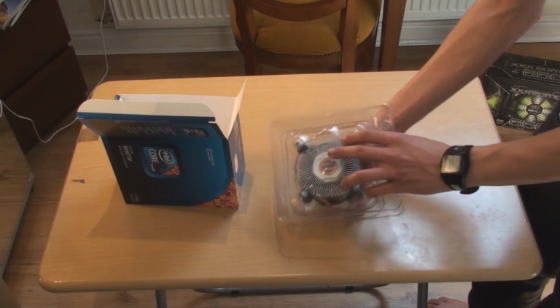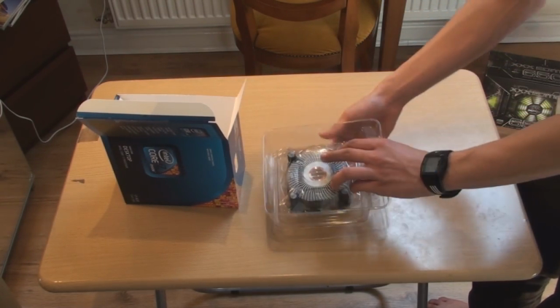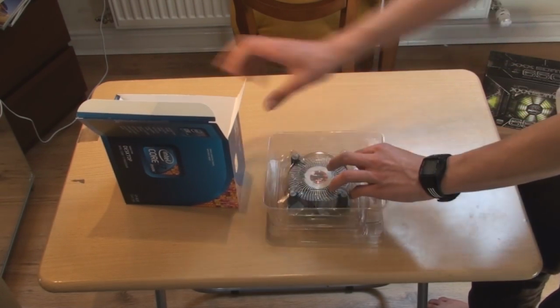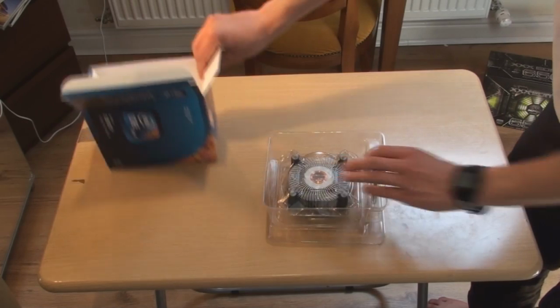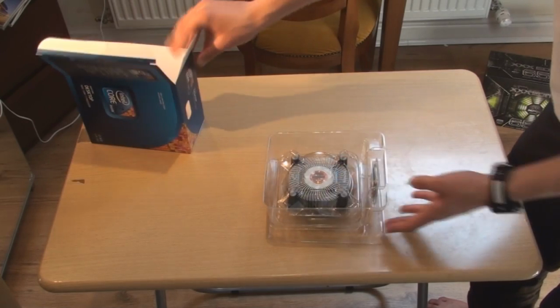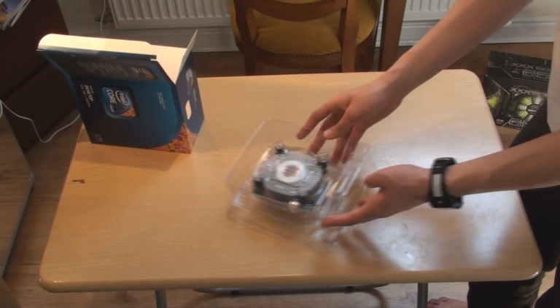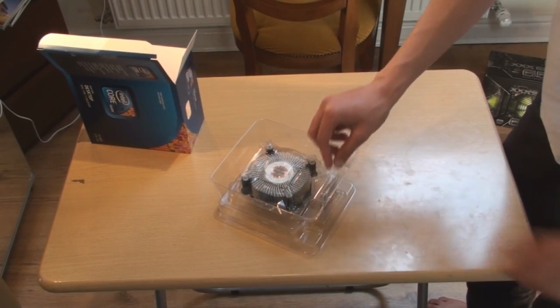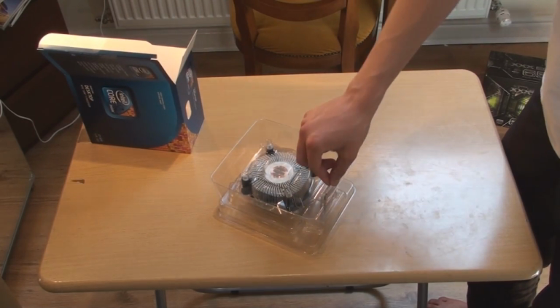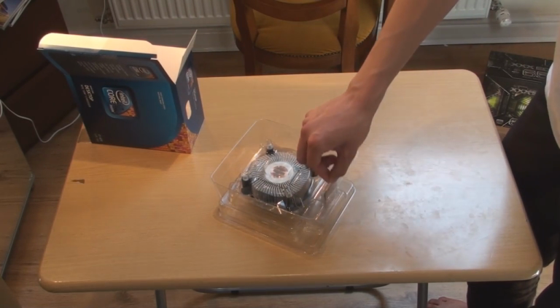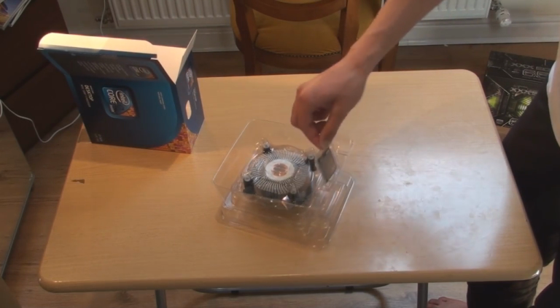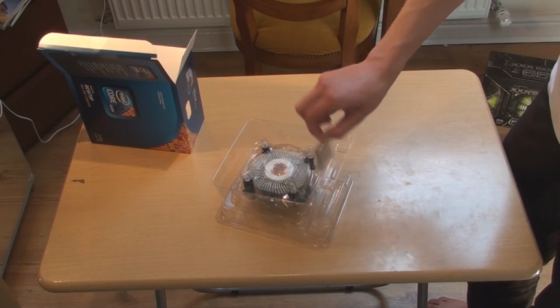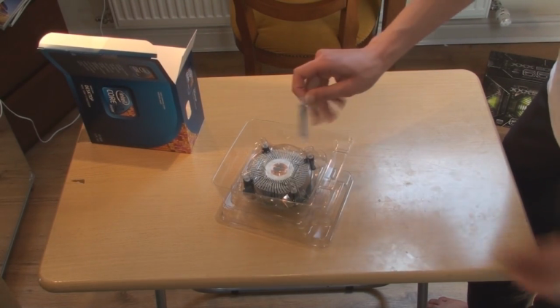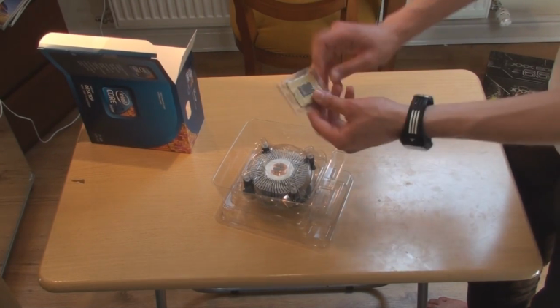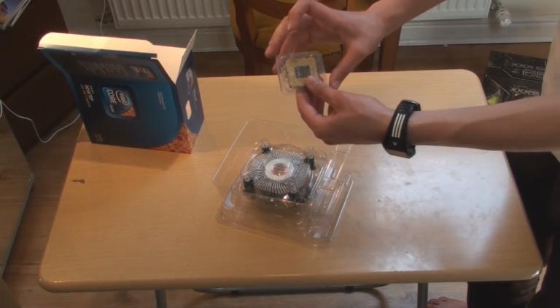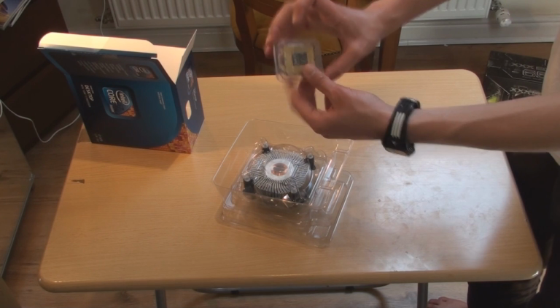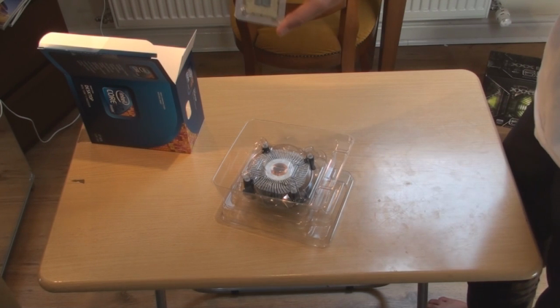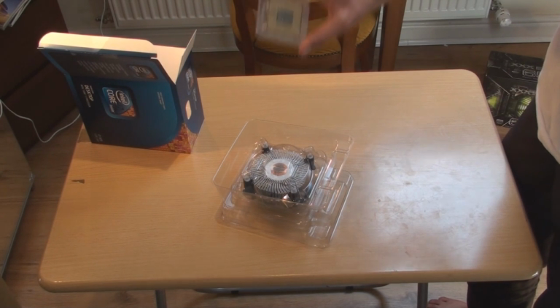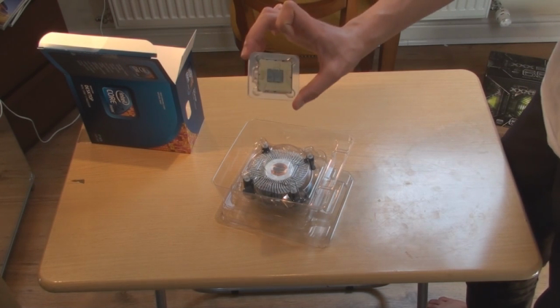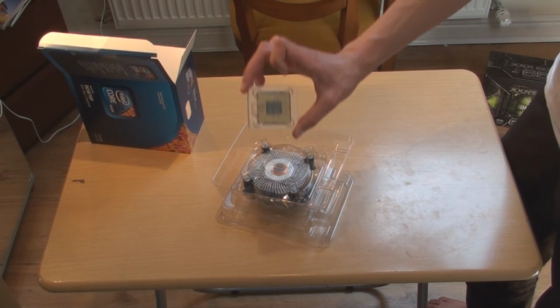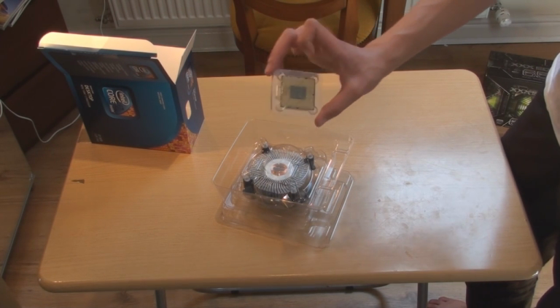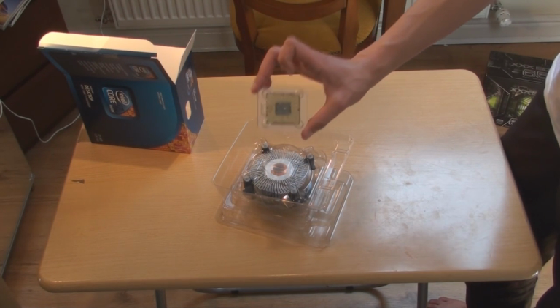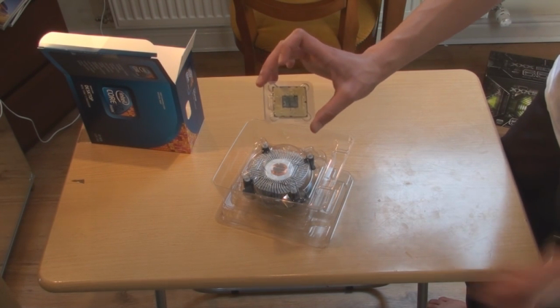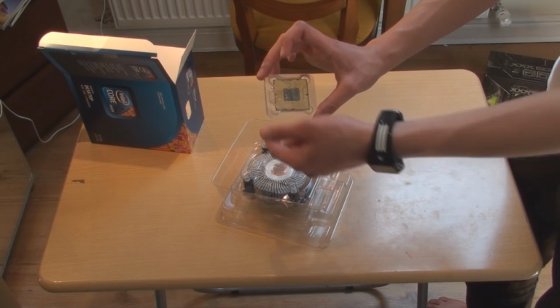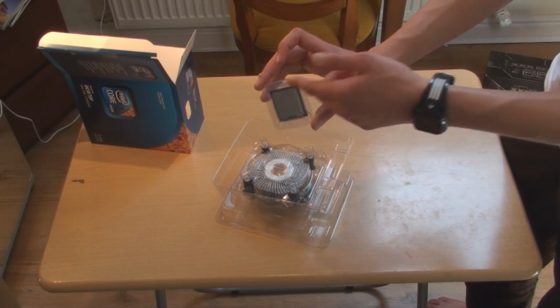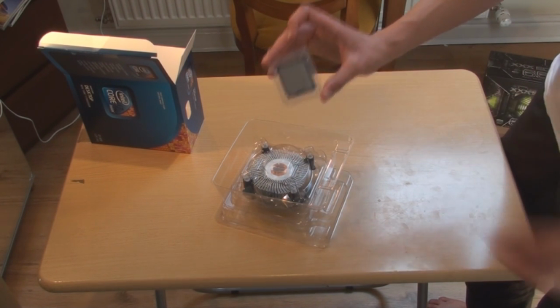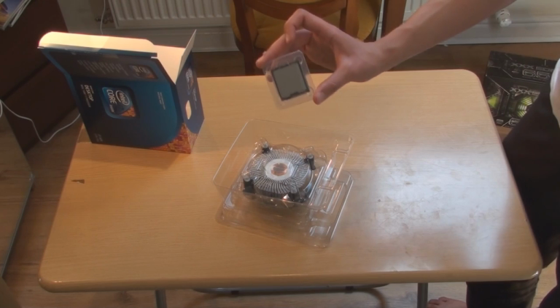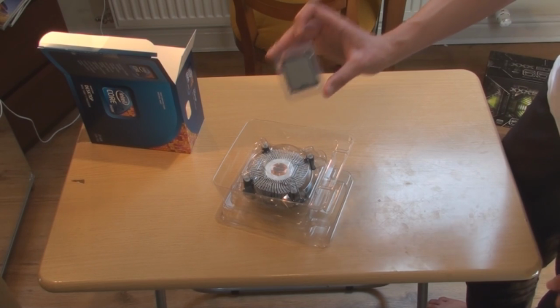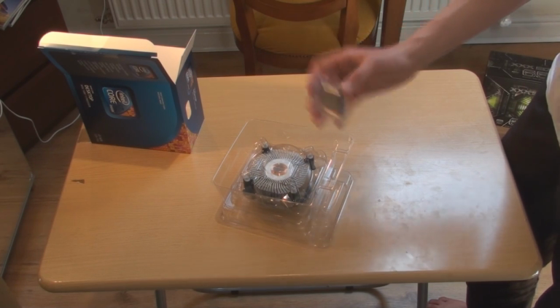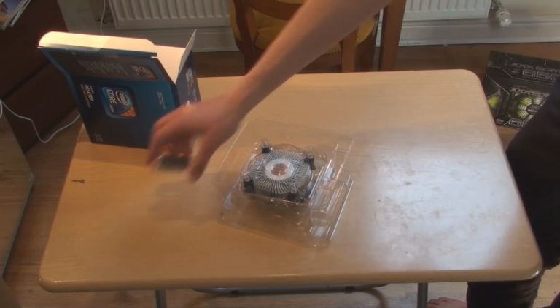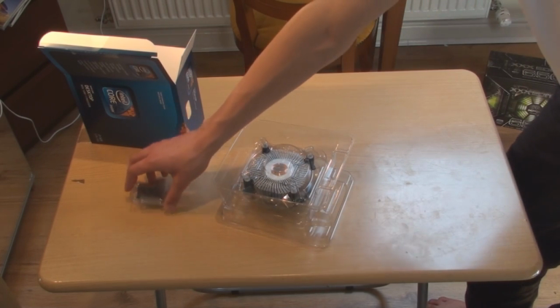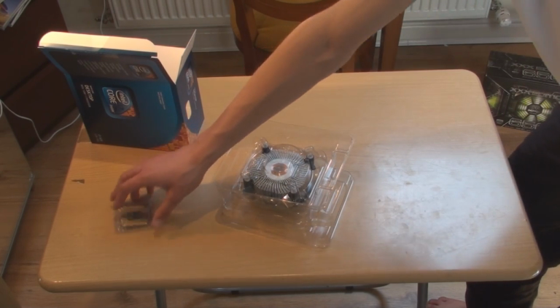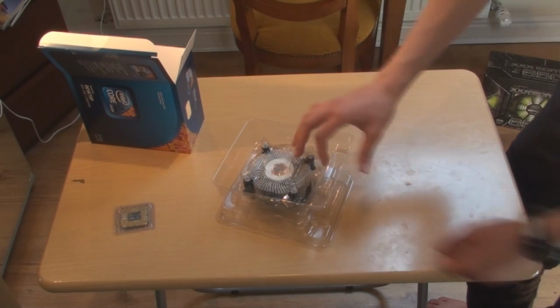As you can see here, the CPU is just here. Let me just pull it out. This is the most expensive part in the whole build. It's also the smallest part.